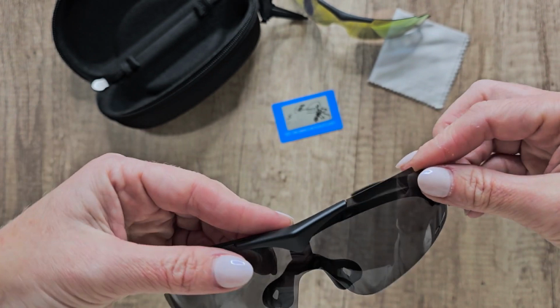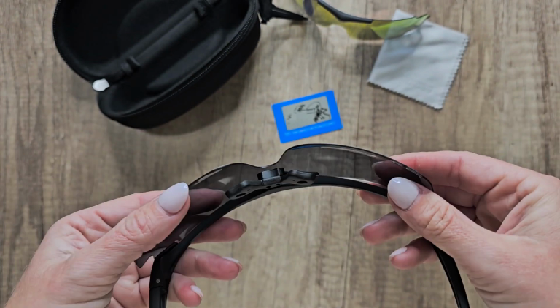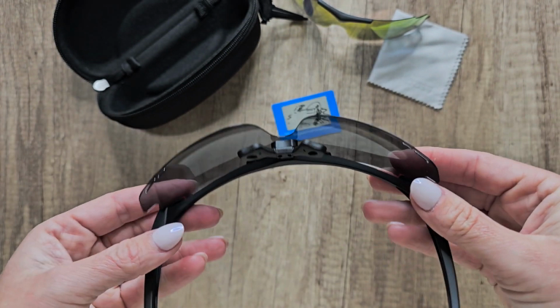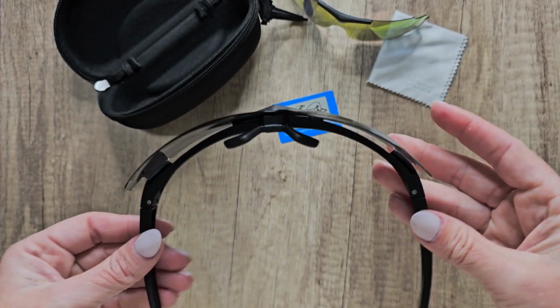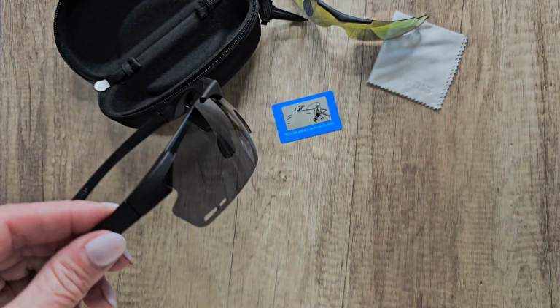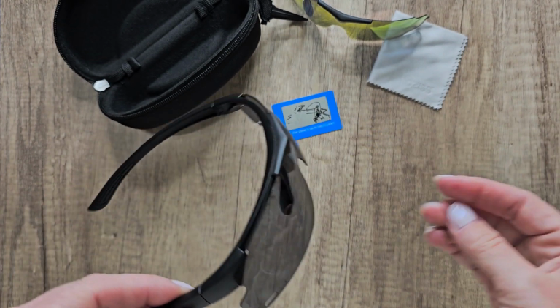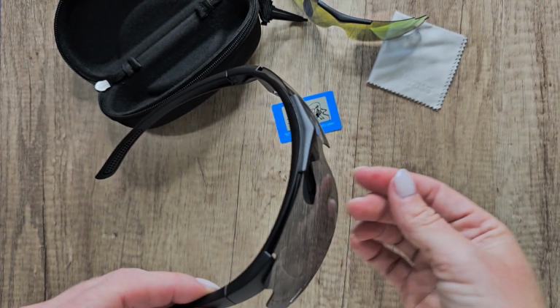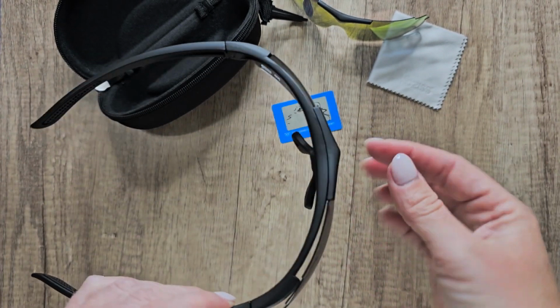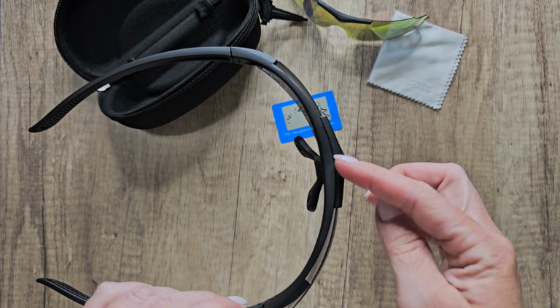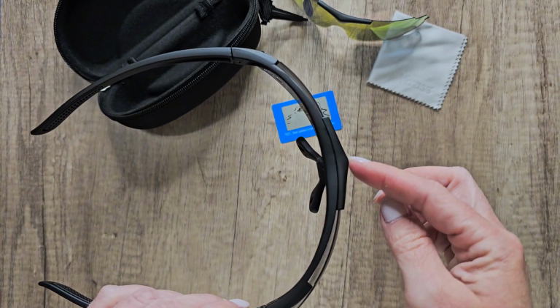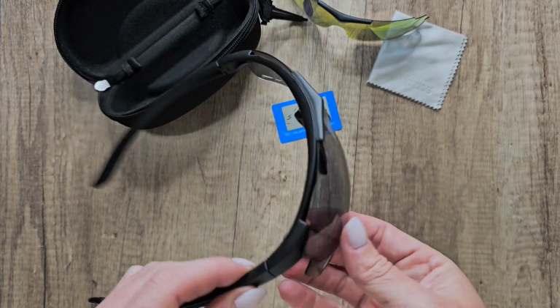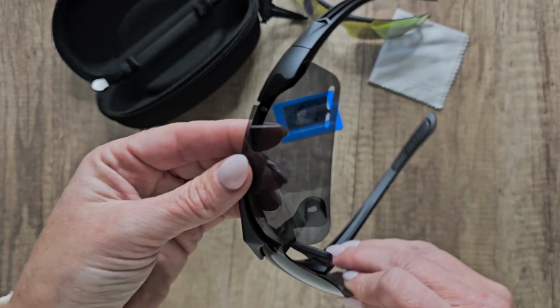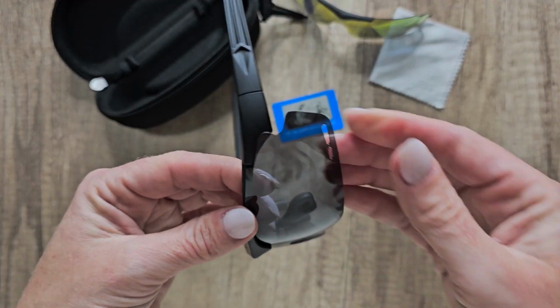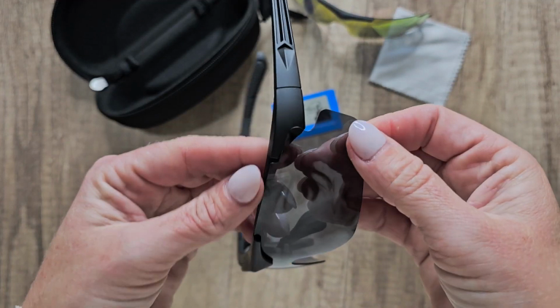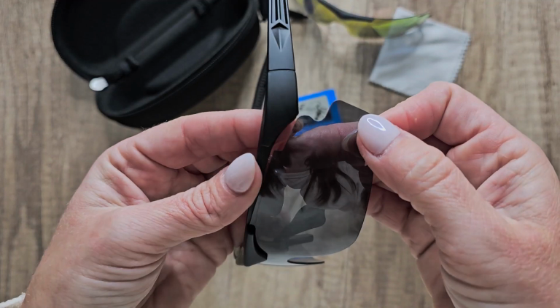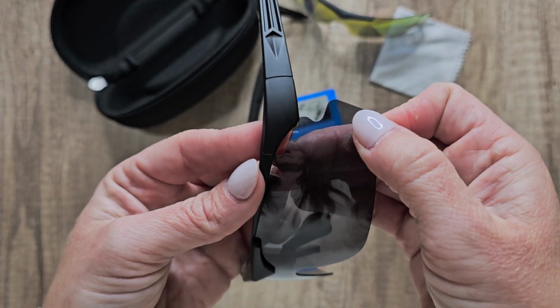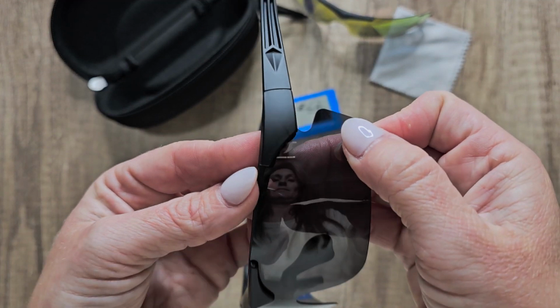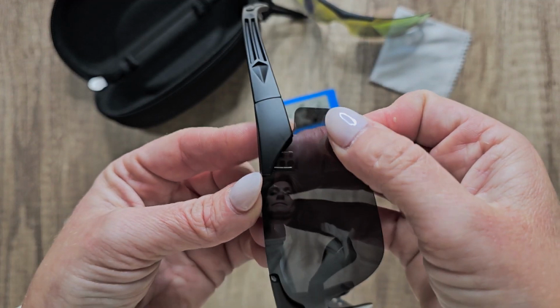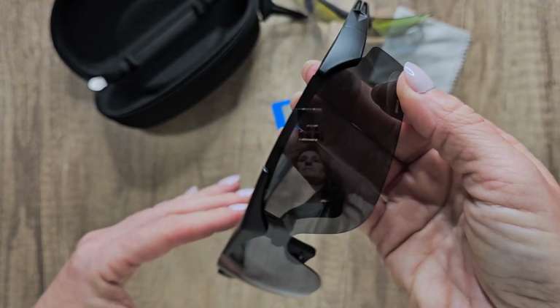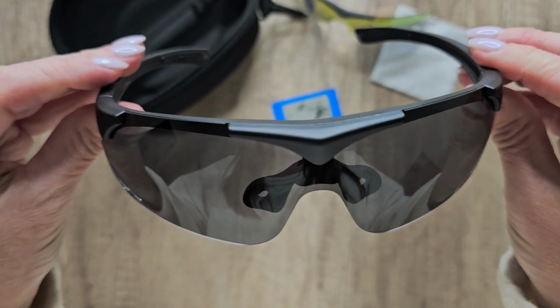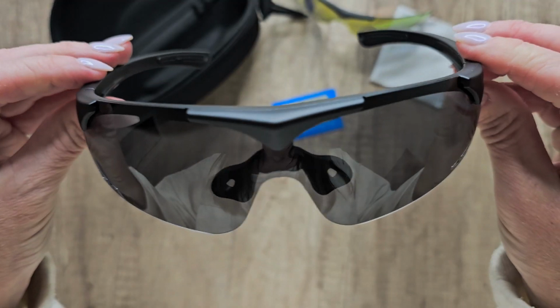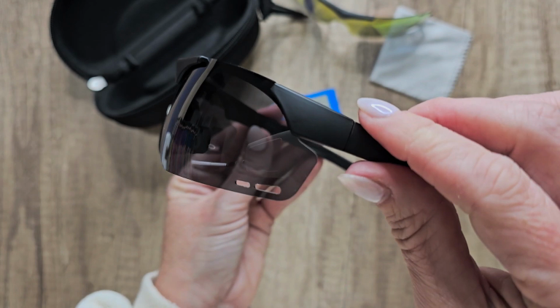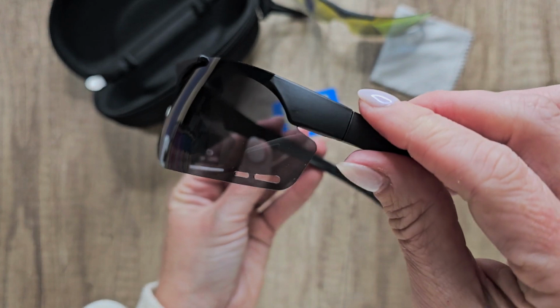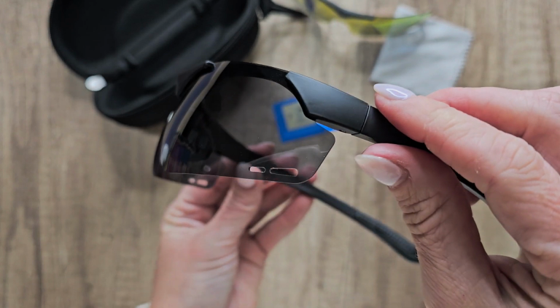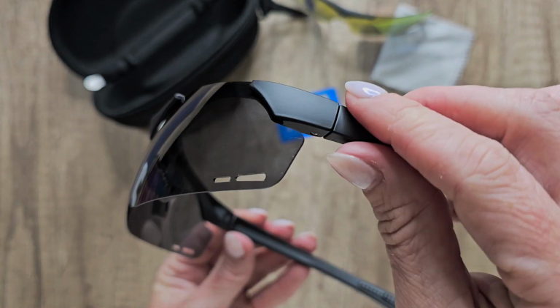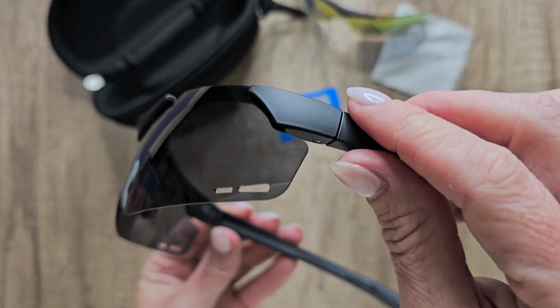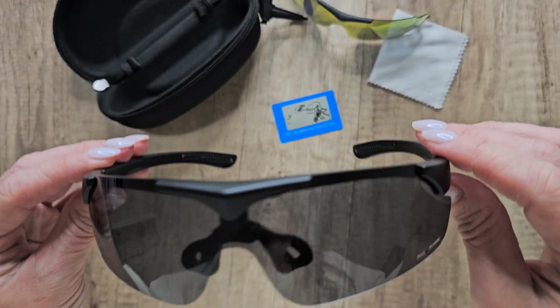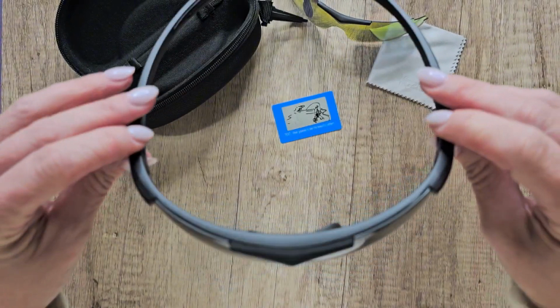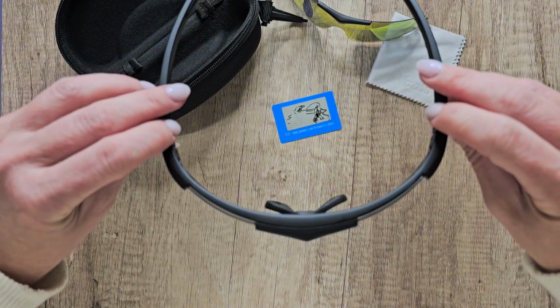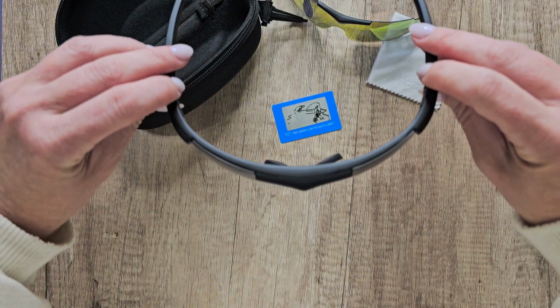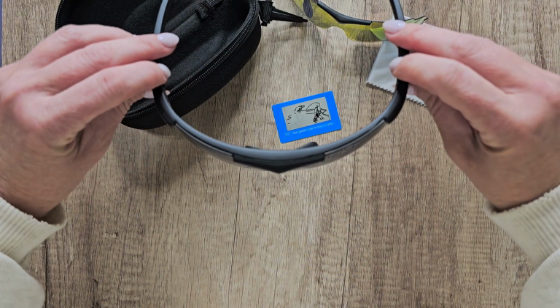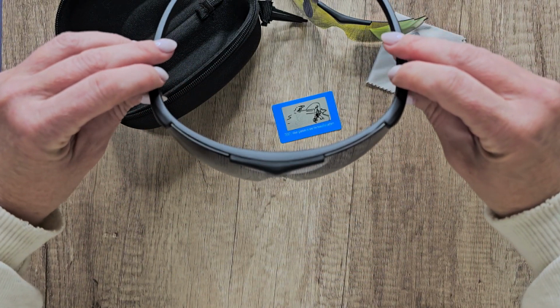These are going to look effortlessly cool with the polarized sports sunglasses. Super easy to change out — look at this, it's just magnetic, it clicks right together. The sides are still going to be out, but that front part is already in. All you have to do is slide the edges into the frame. How simple is that? Super easy.